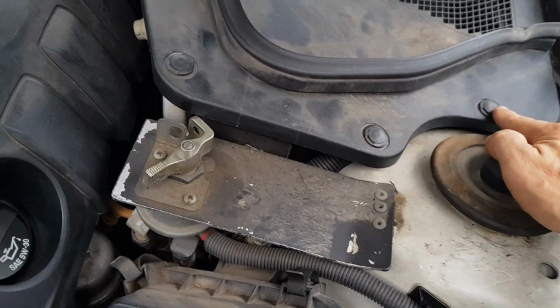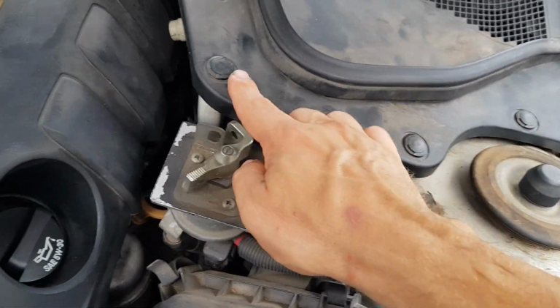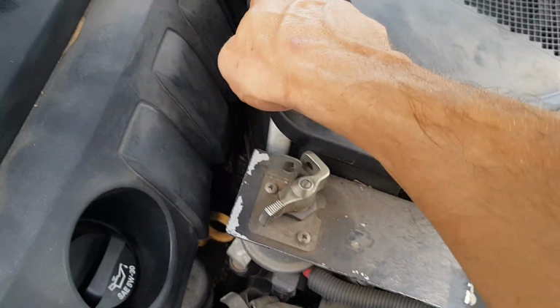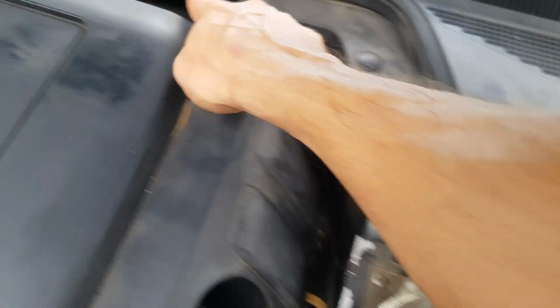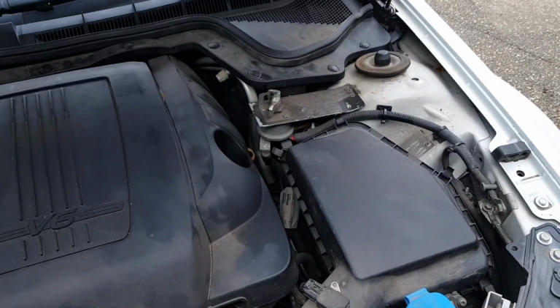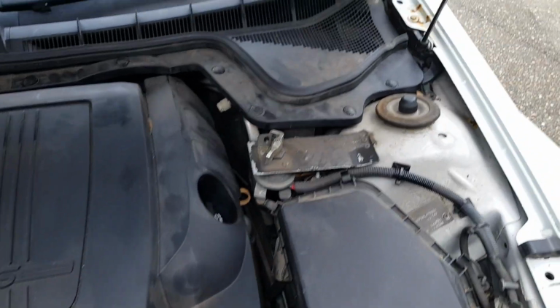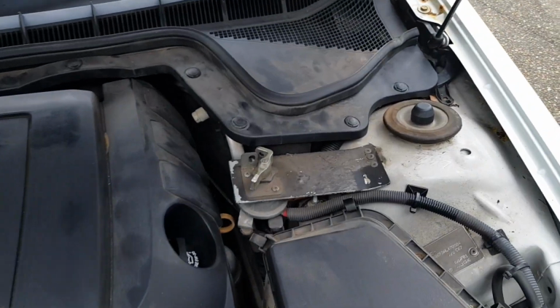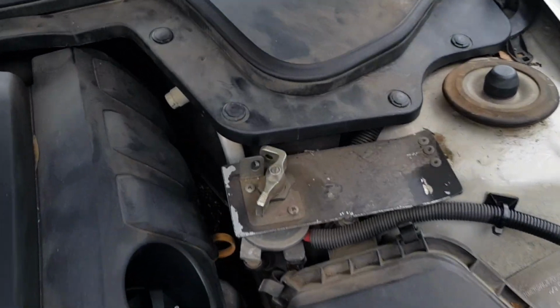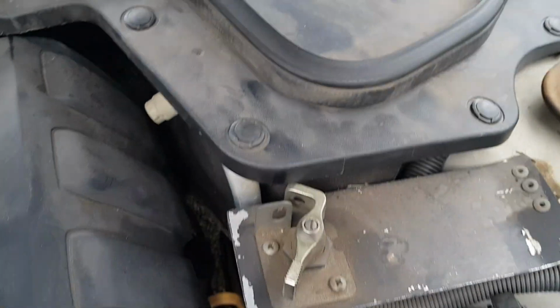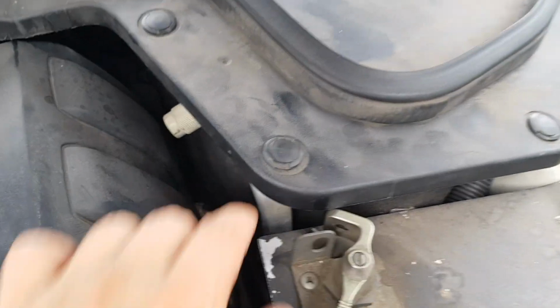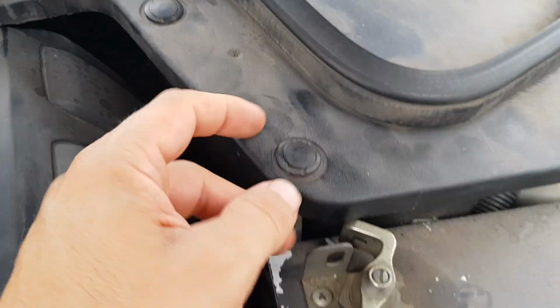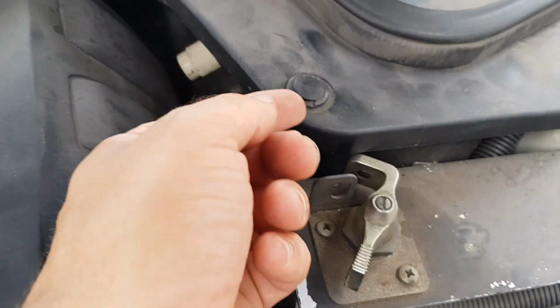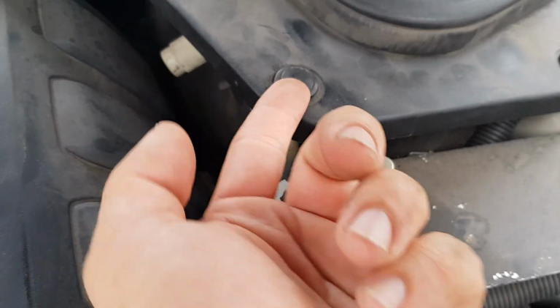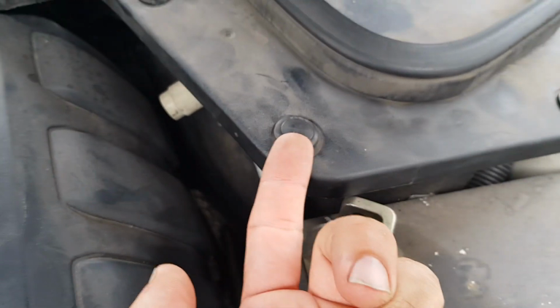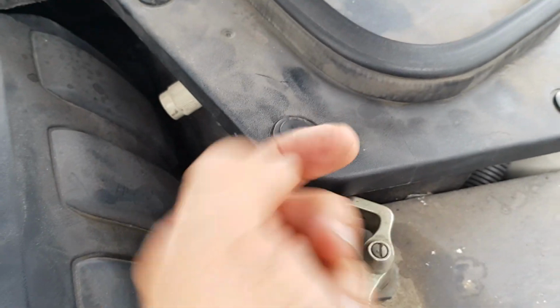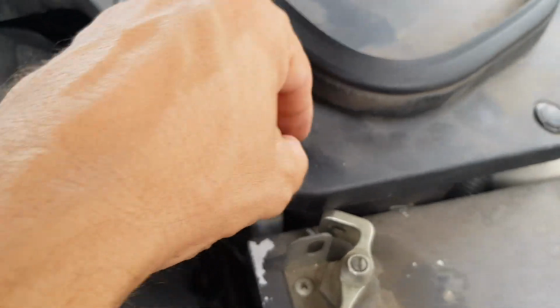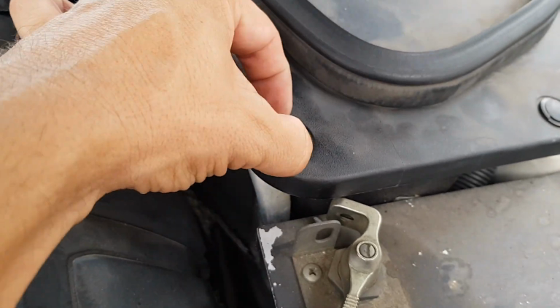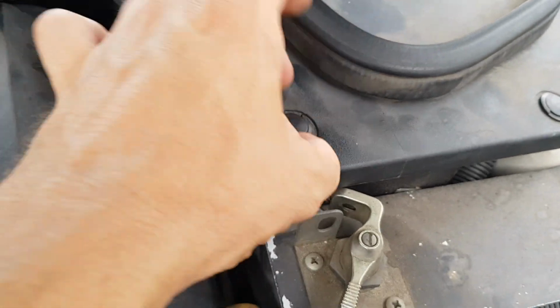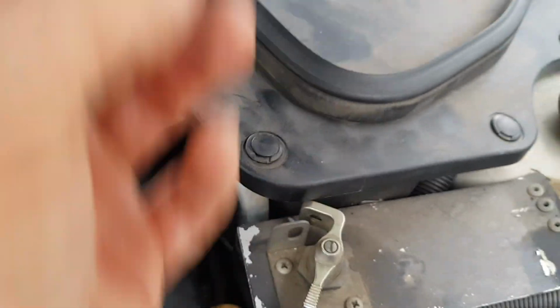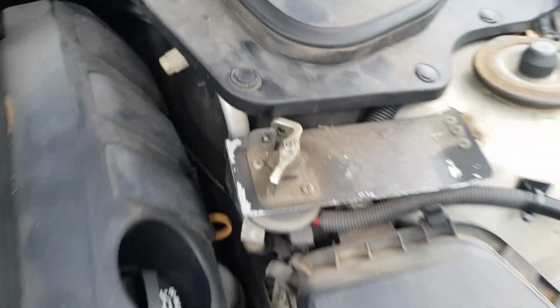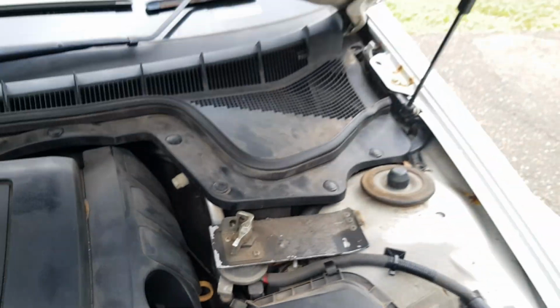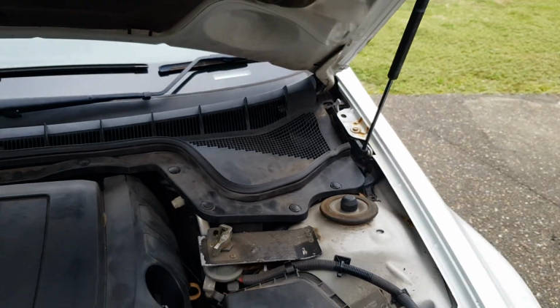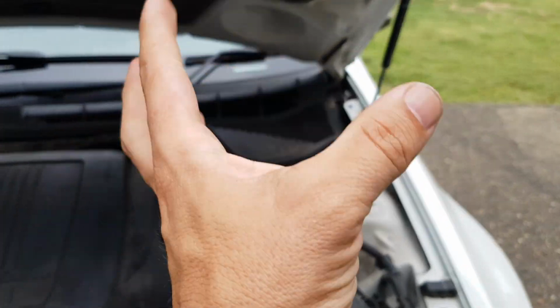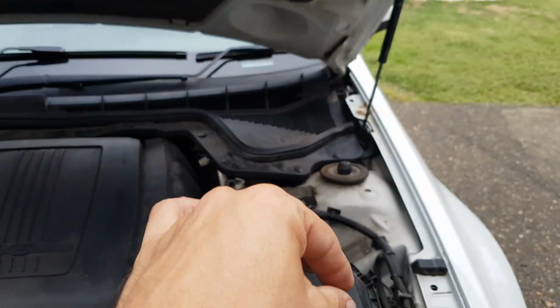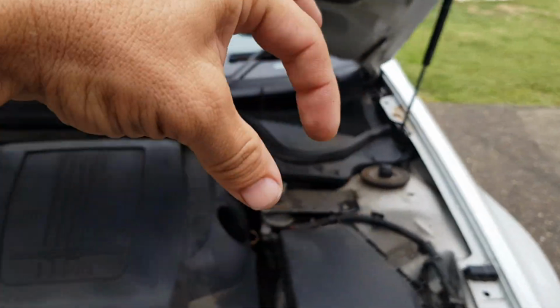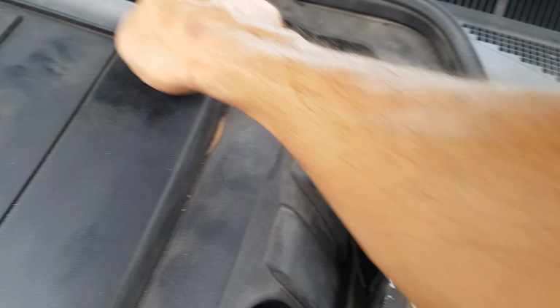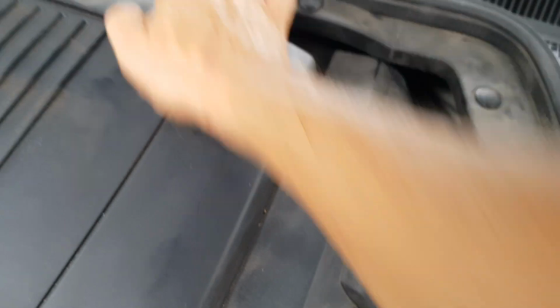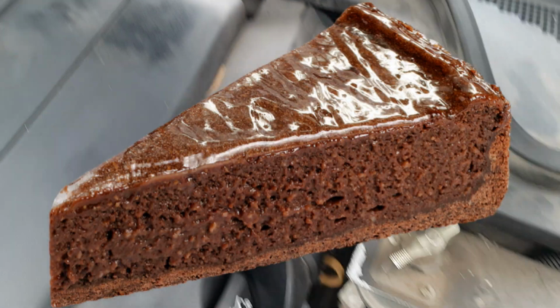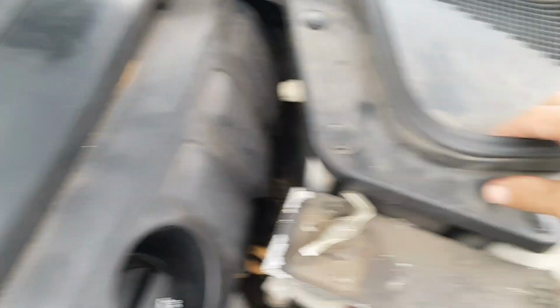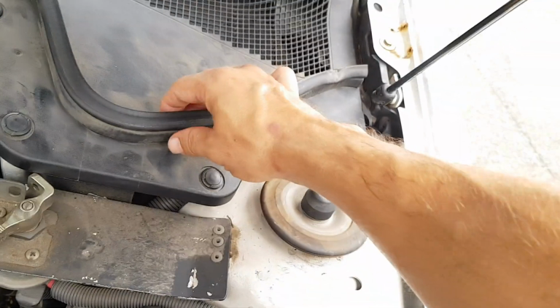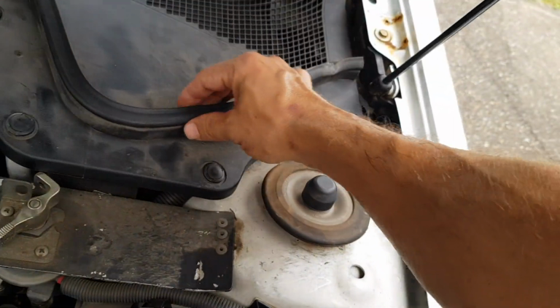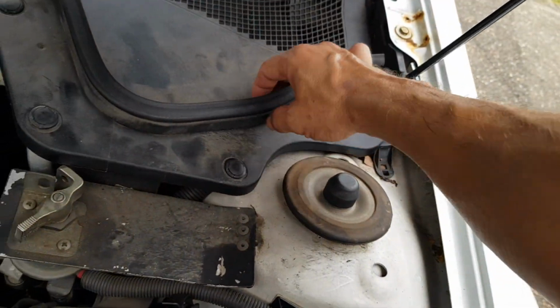All you've got to do is take these off right here. They're just little lugs, so you use a screwdriver, lift it up, pull the middle out, then pull the lug out. It's pretty simple — piece of cake.